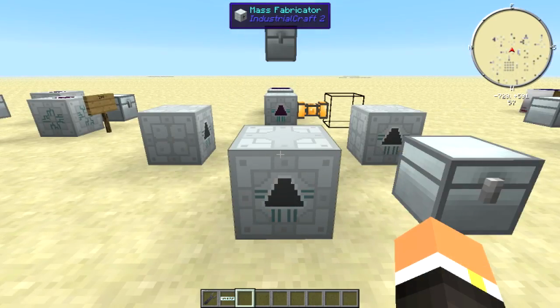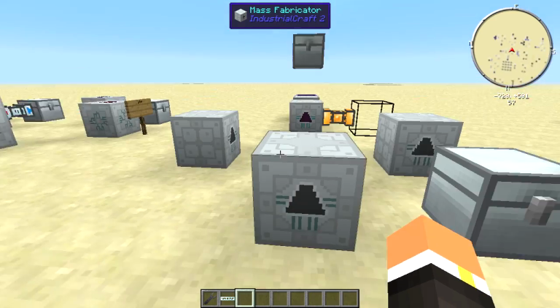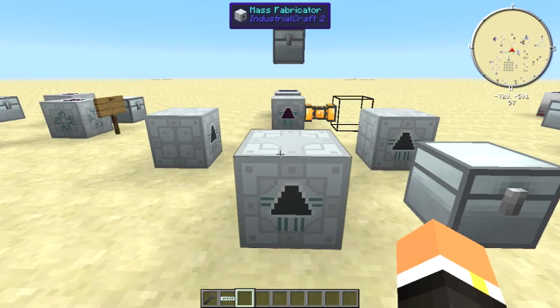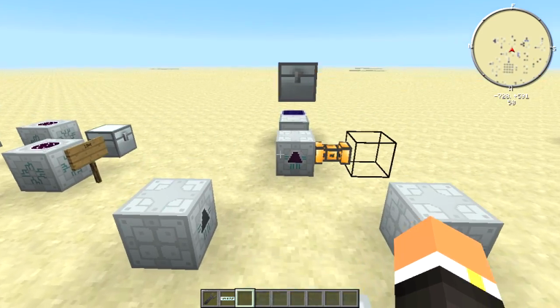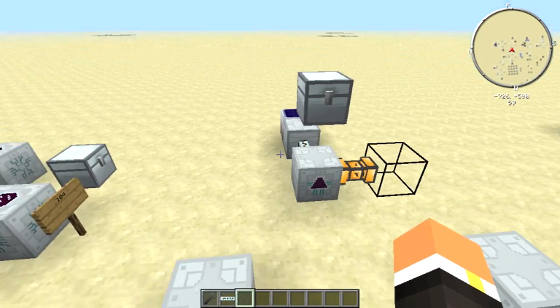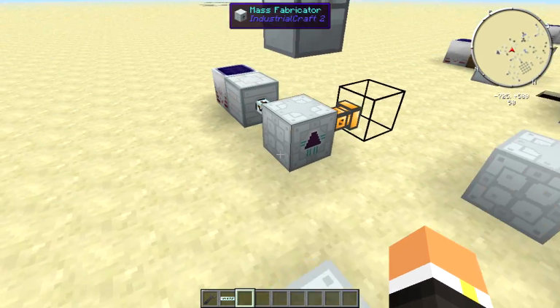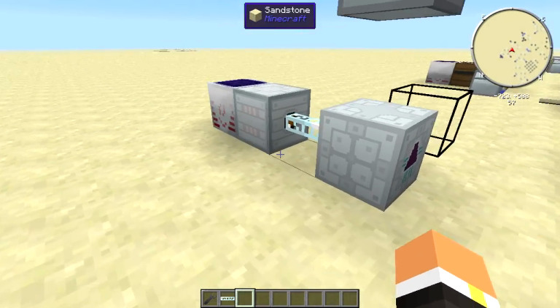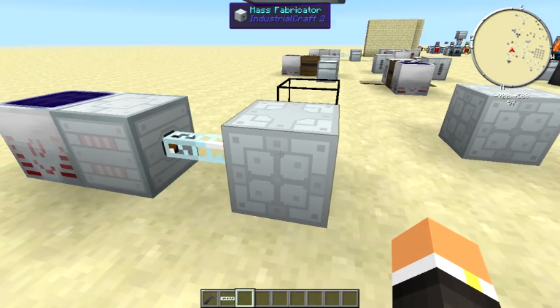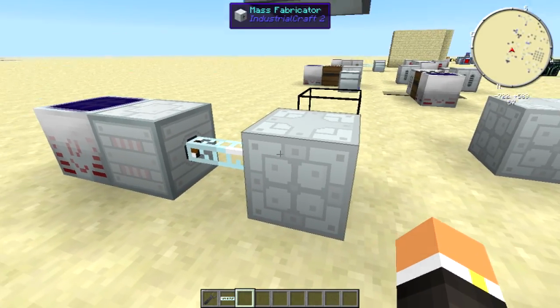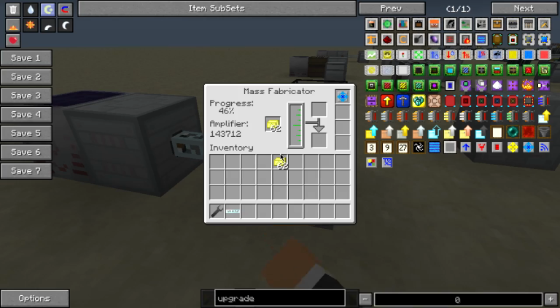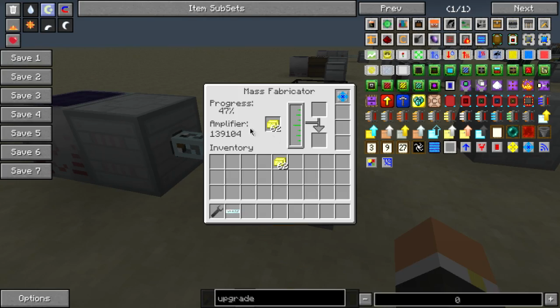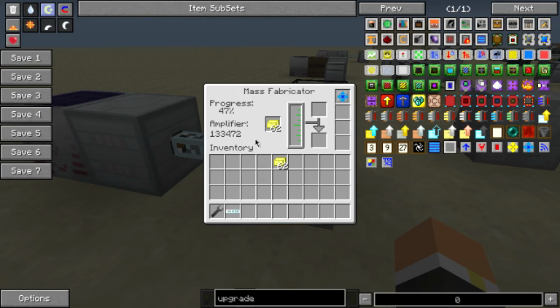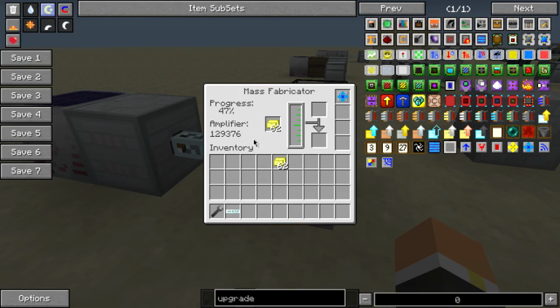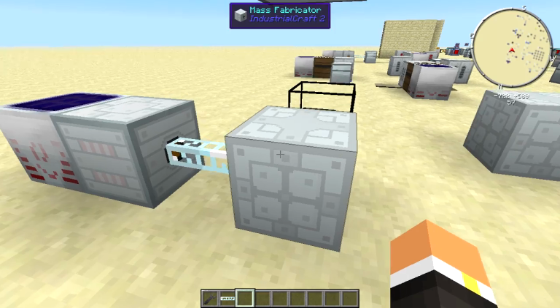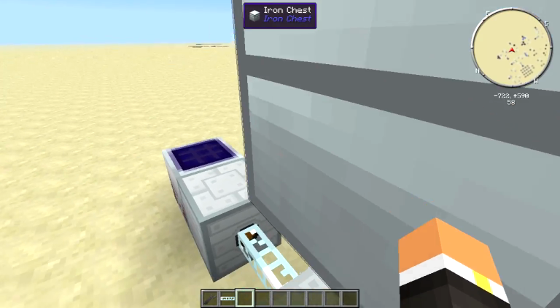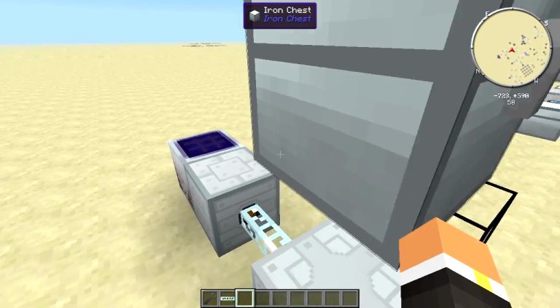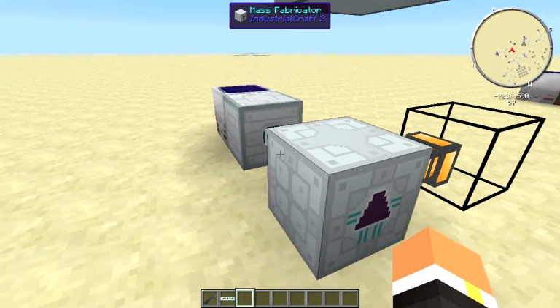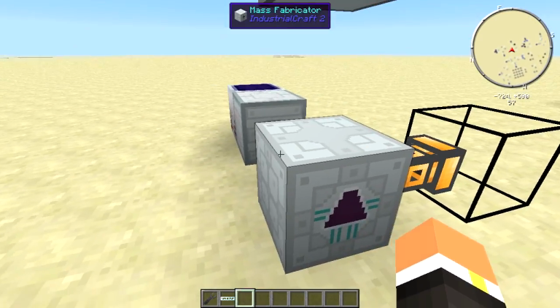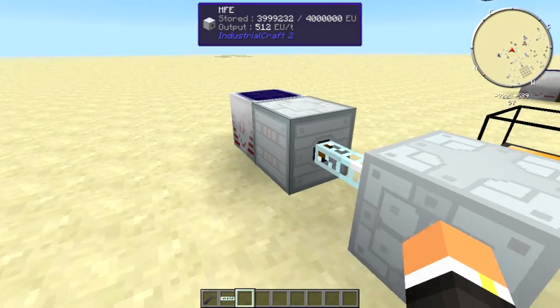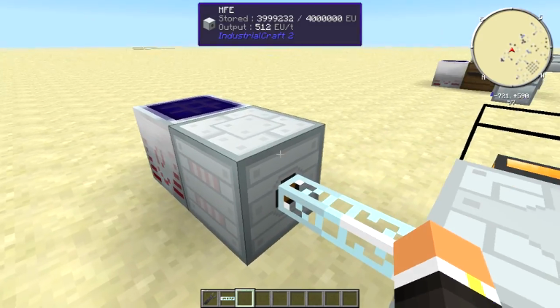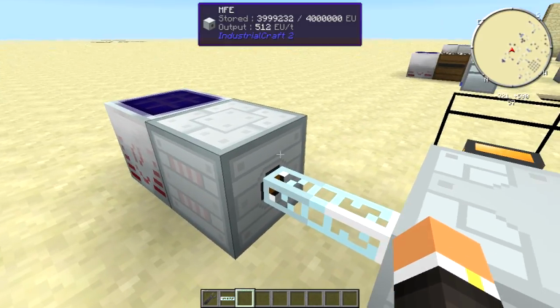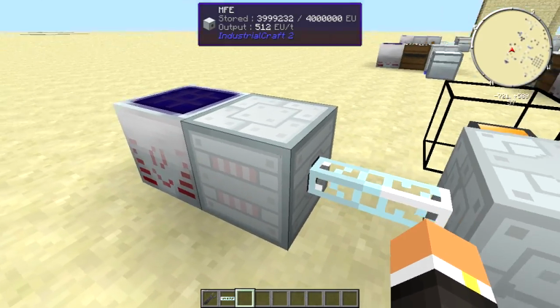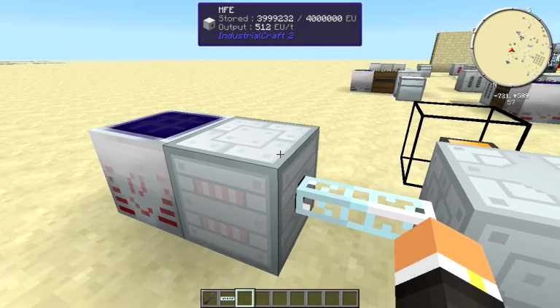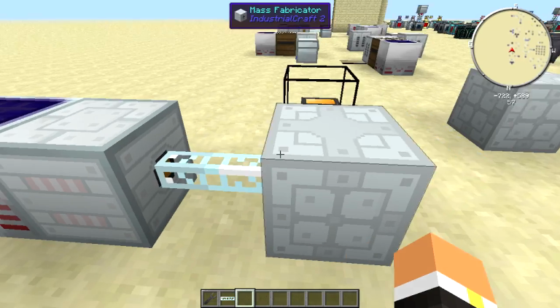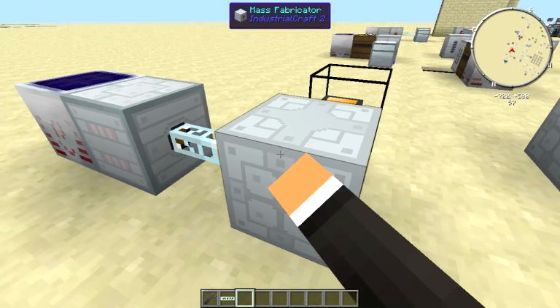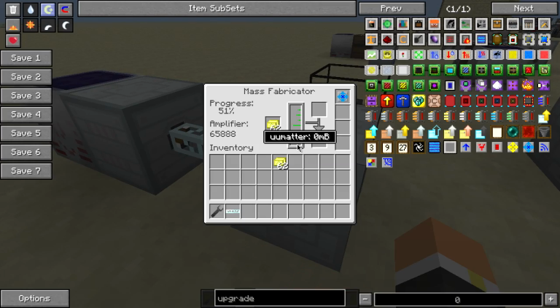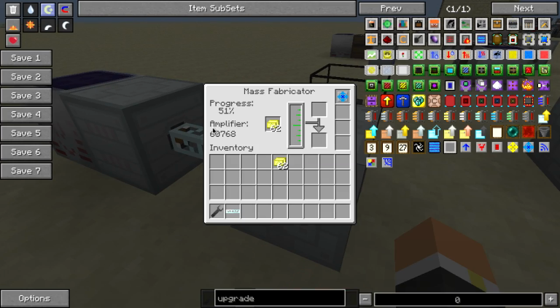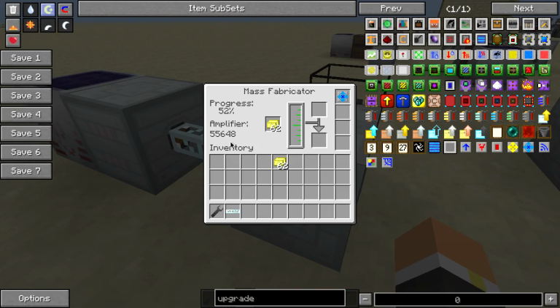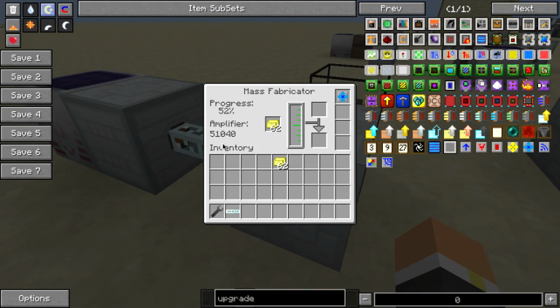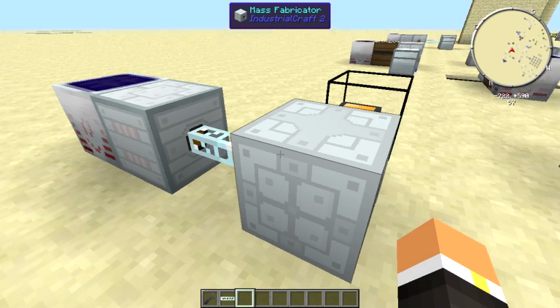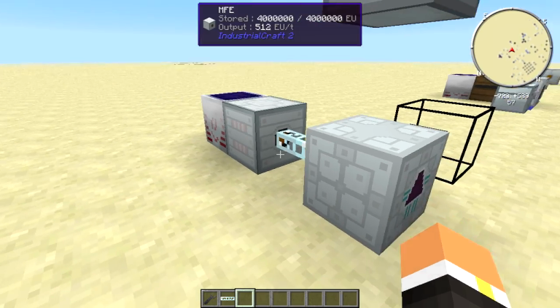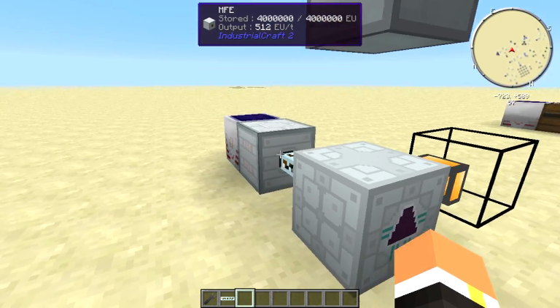One last thing to cover: the mass fabricator can only take up to 512 EU per tick. The MFE is a perfect machine for it since it can always output 512 EU for you.